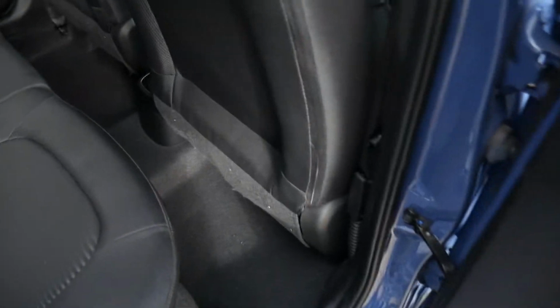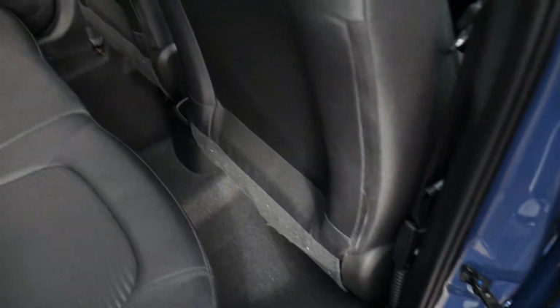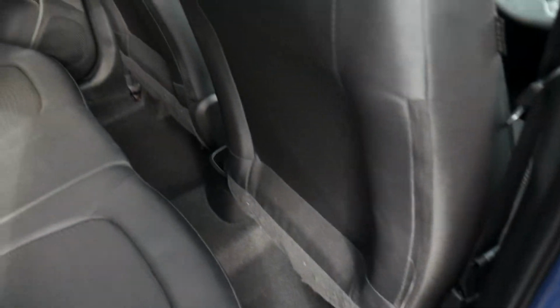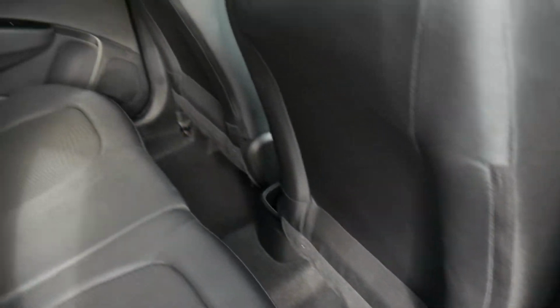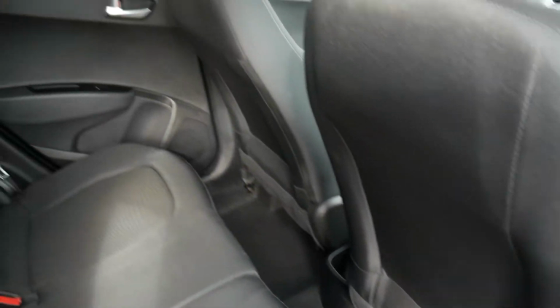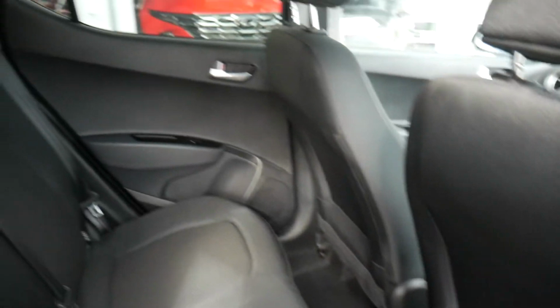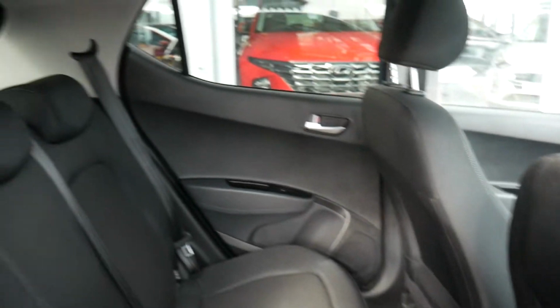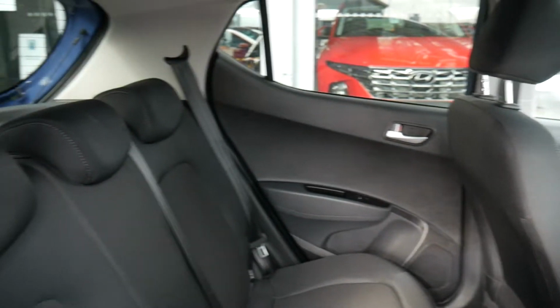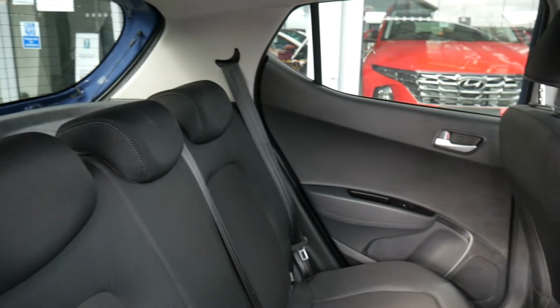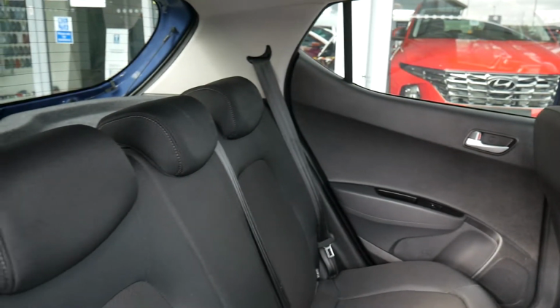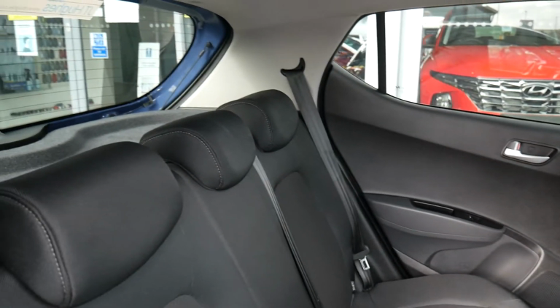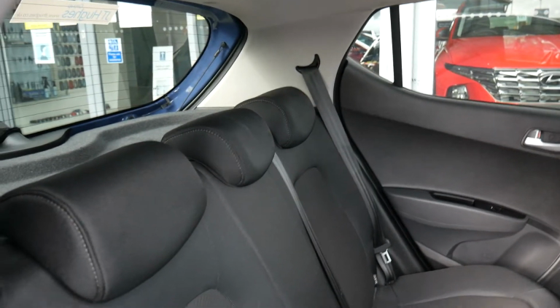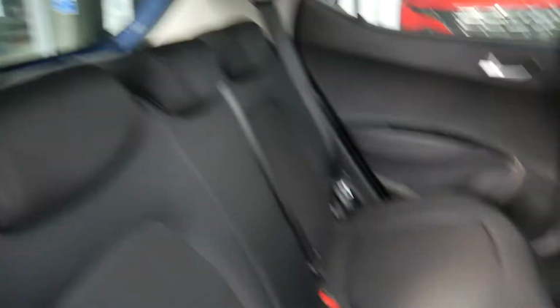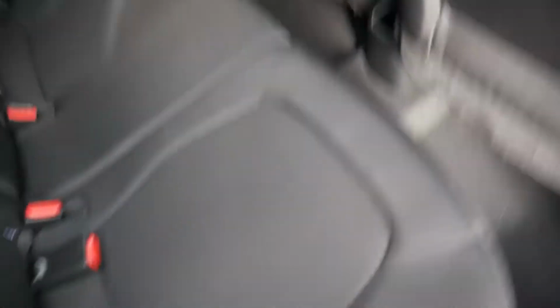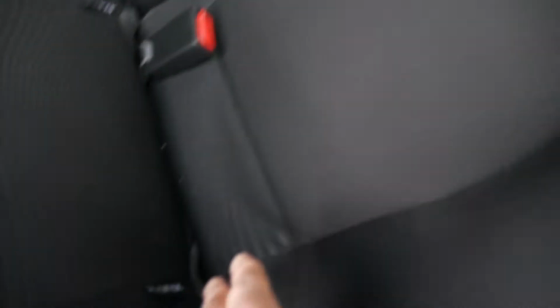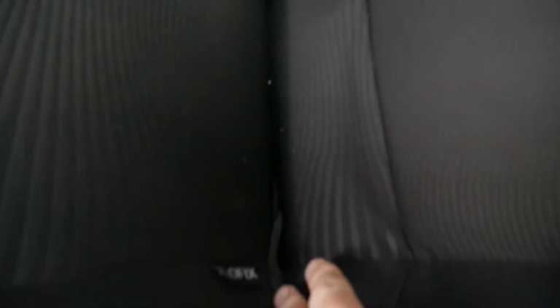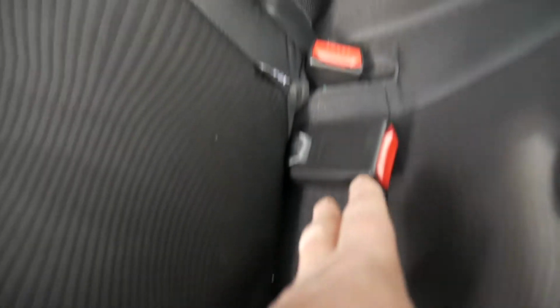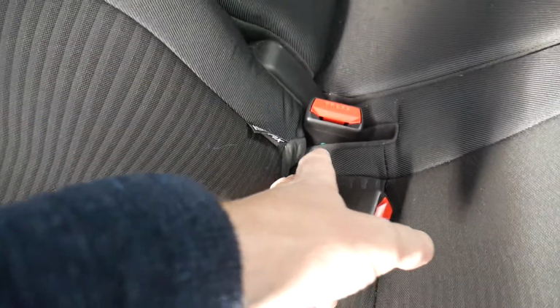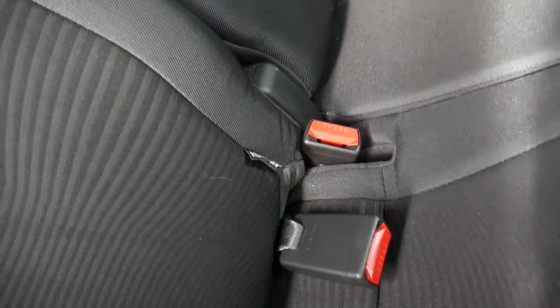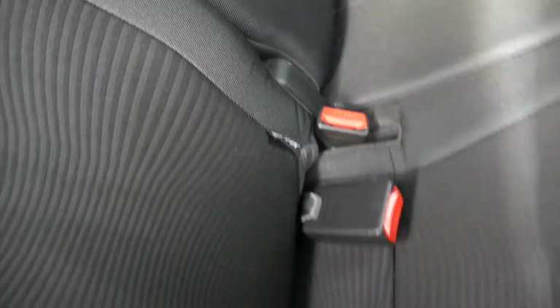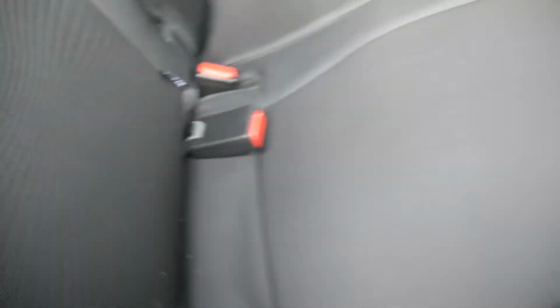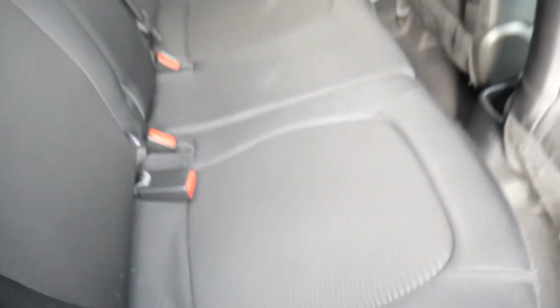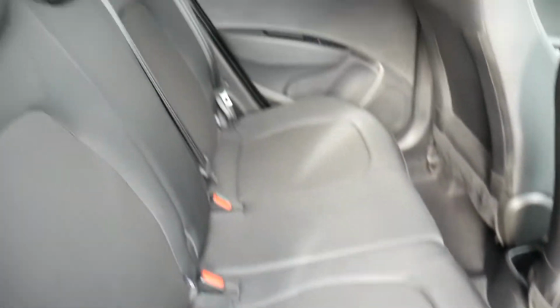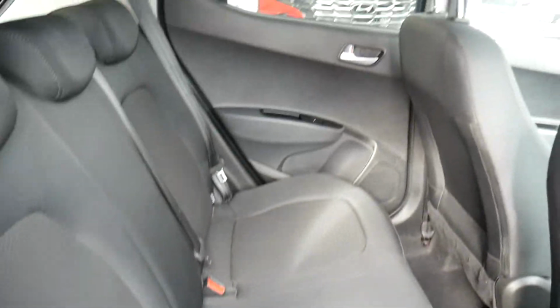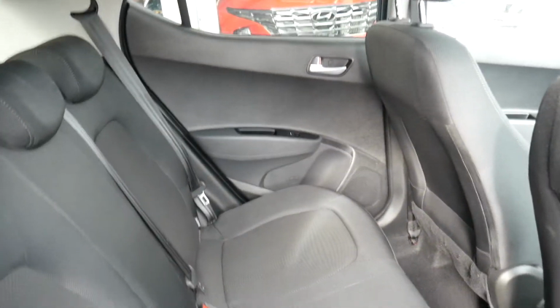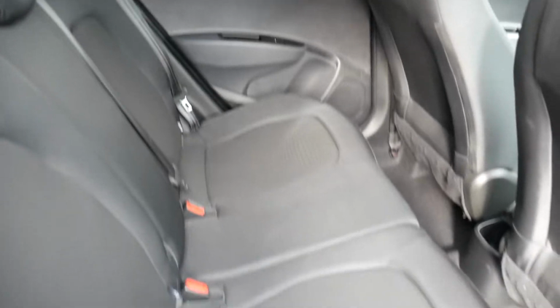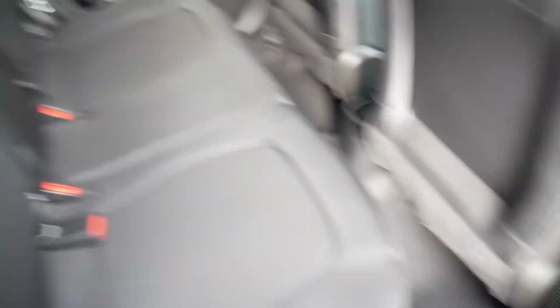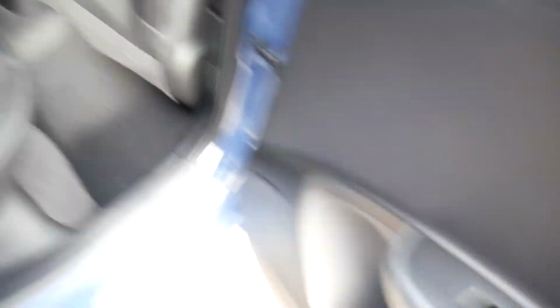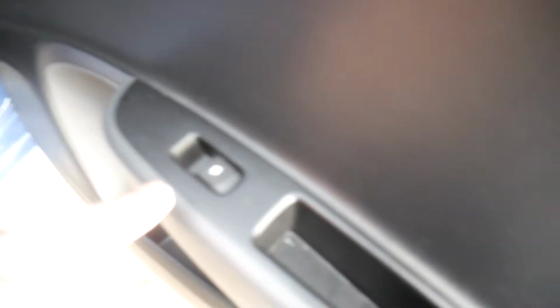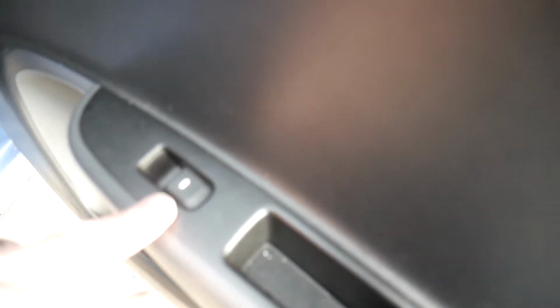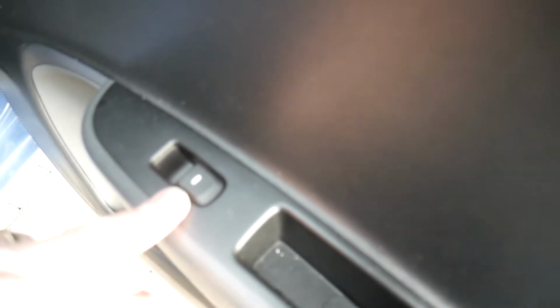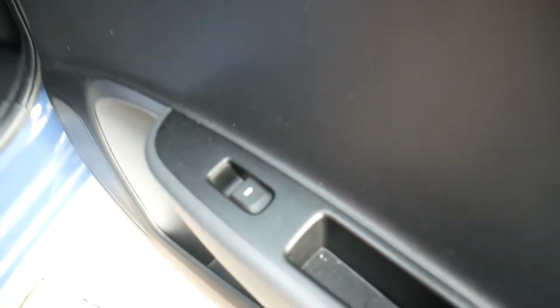In the back, as you can see, there's very good leg and headroom. Three full seatbelts with nice fixed fittings on the two outer seats. Nice cloth upholstery throughout and also electric windows in the rear.